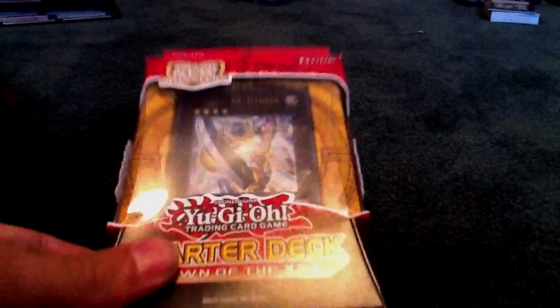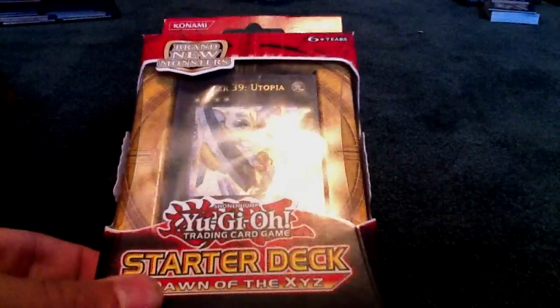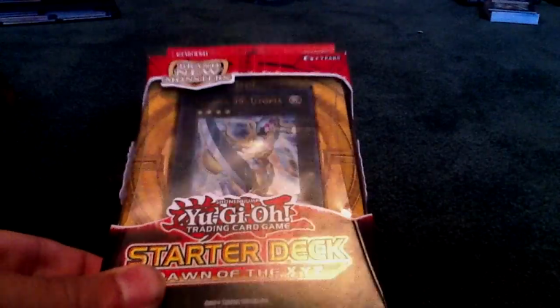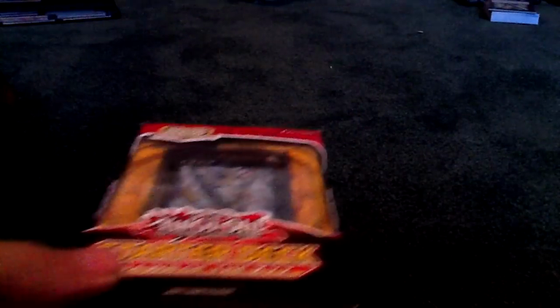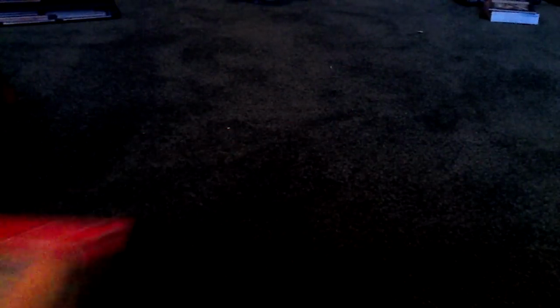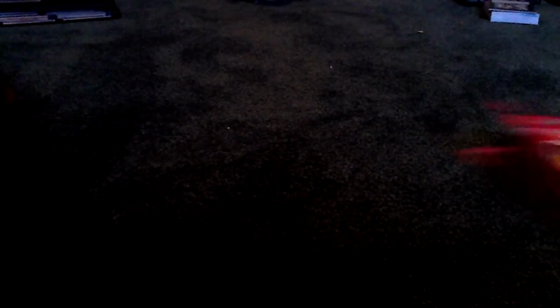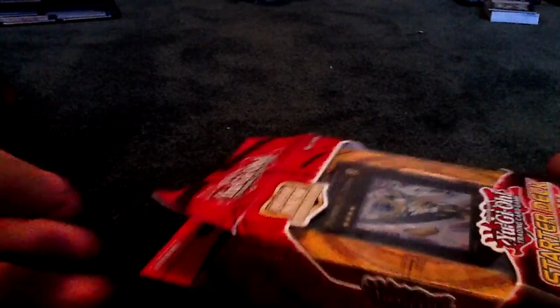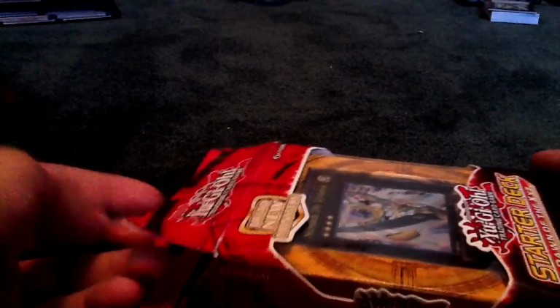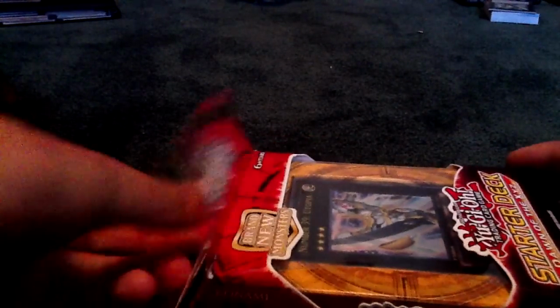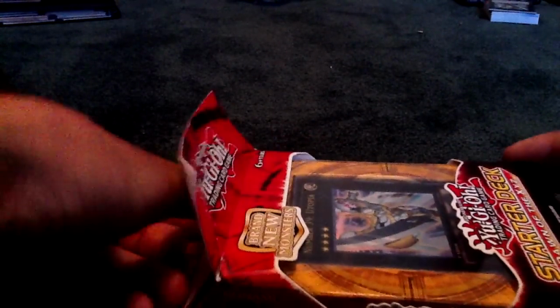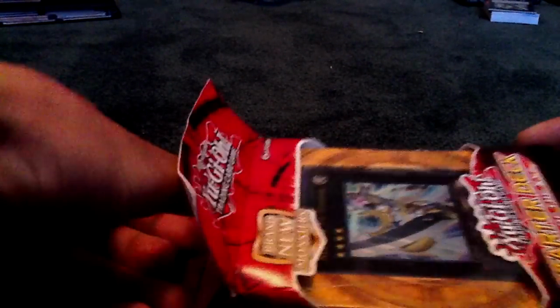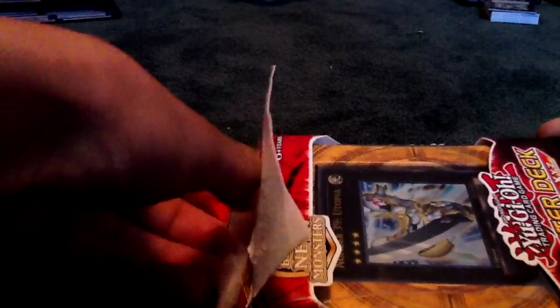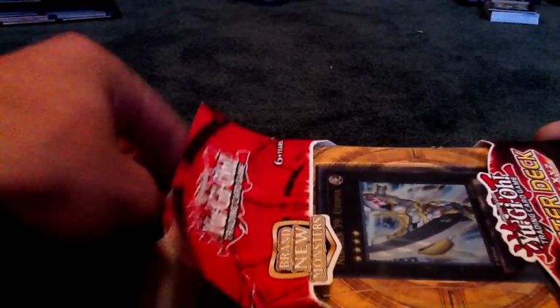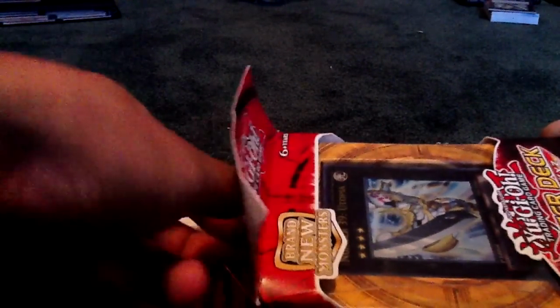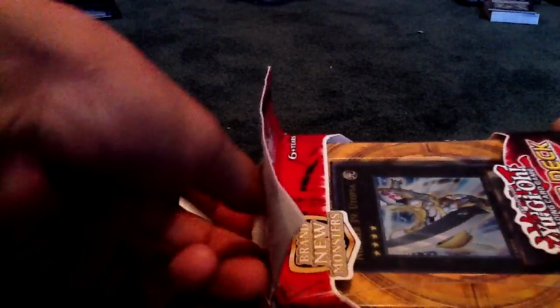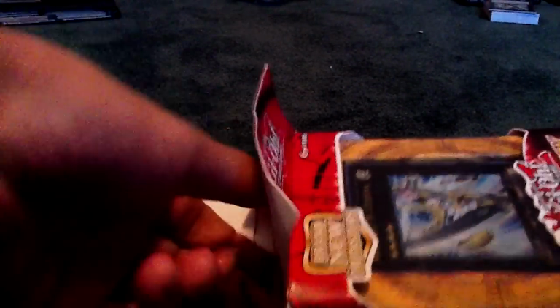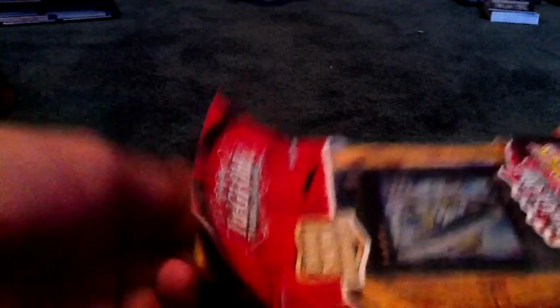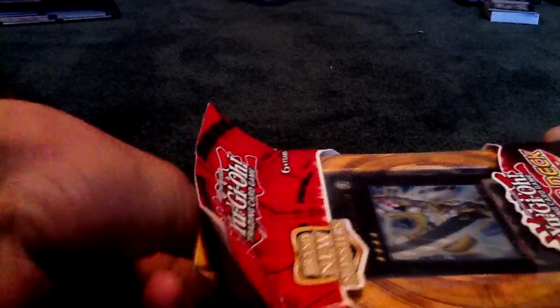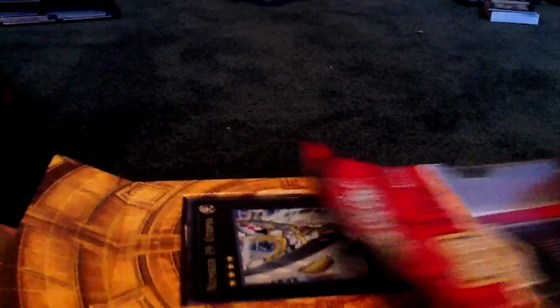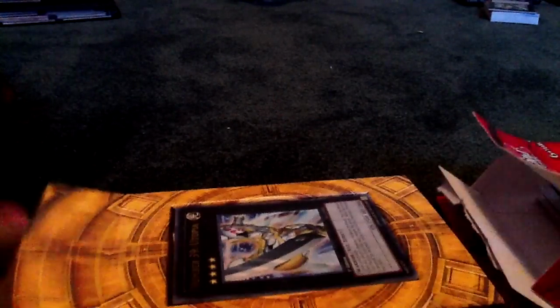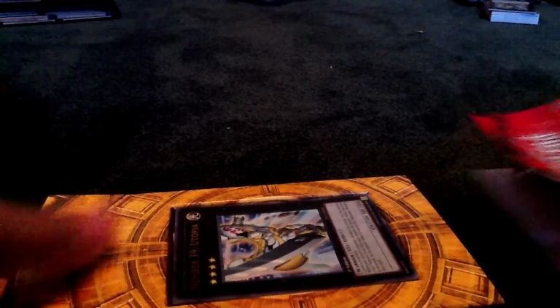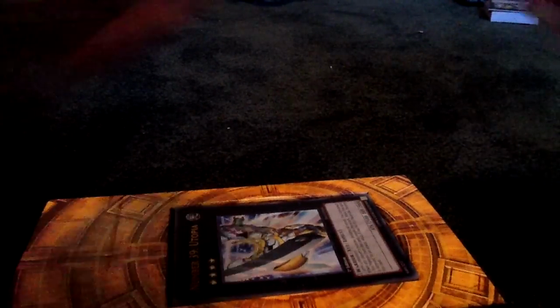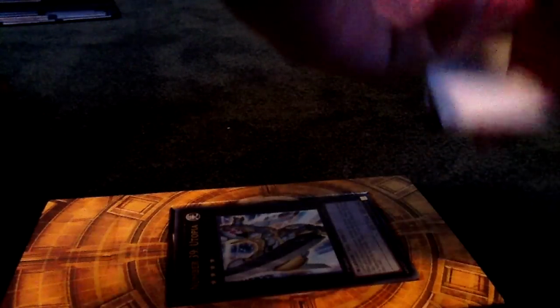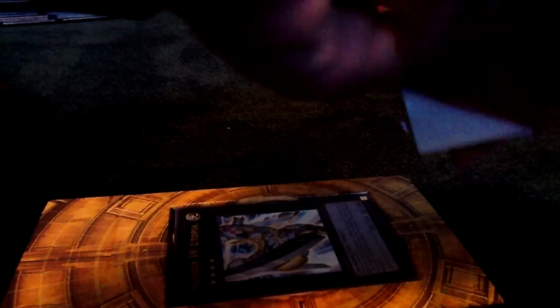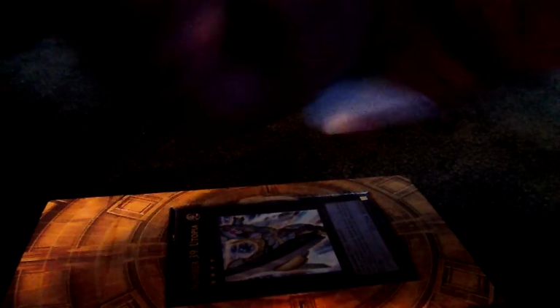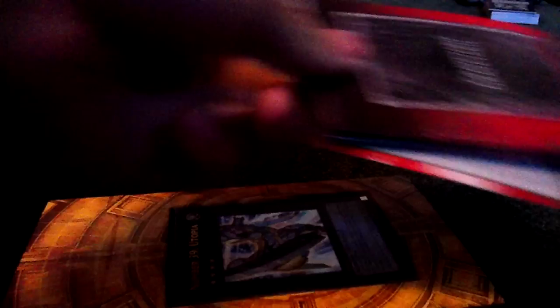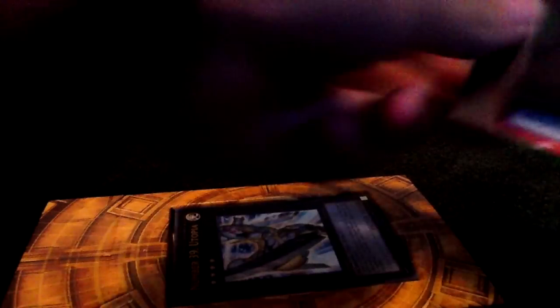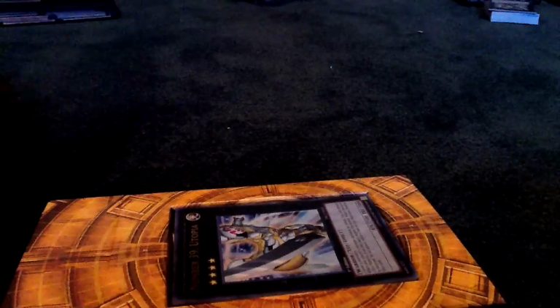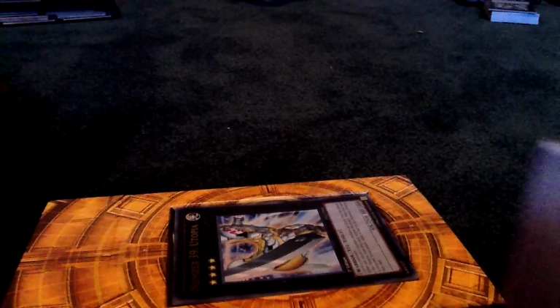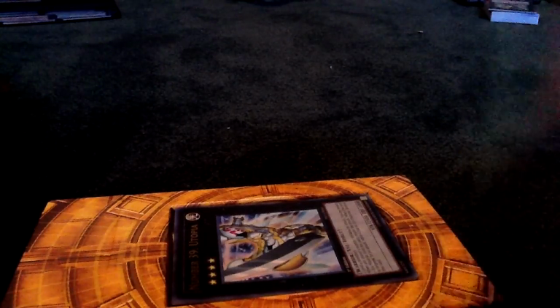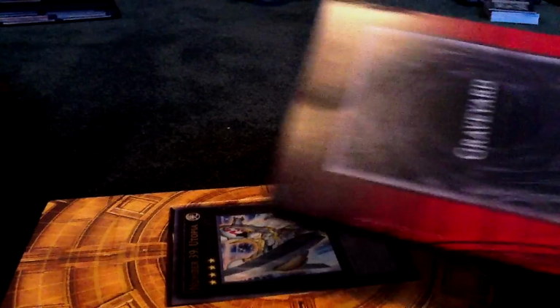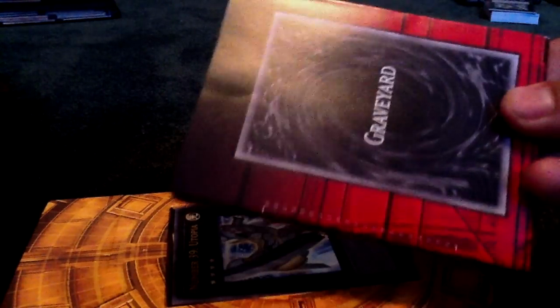I'm not going to open this one, but I'll show you what it looks like on the inside of this one that I already opened. It comes with a red duel mat.